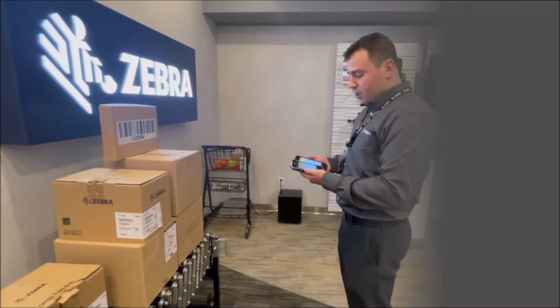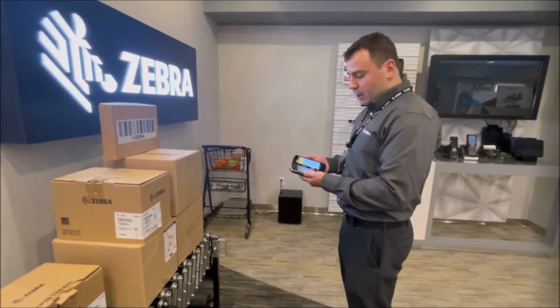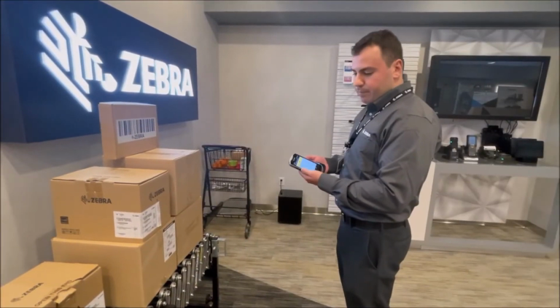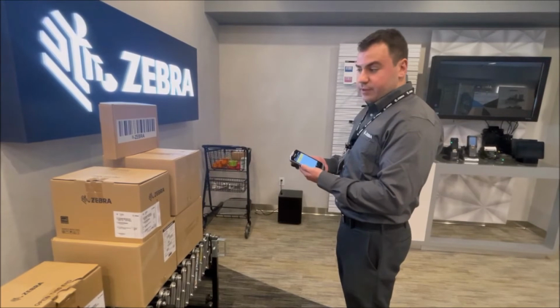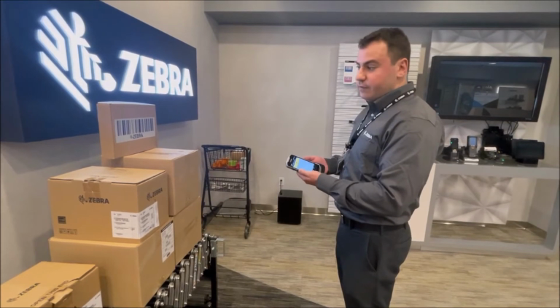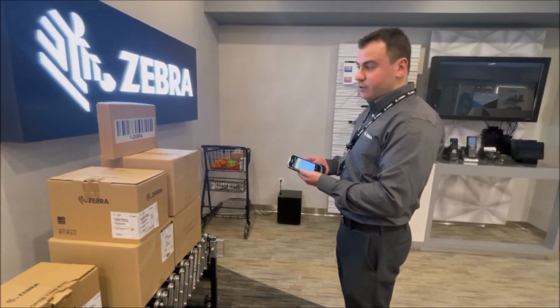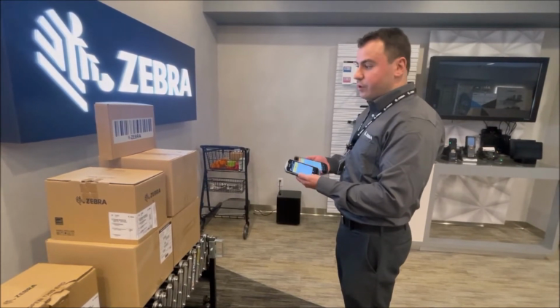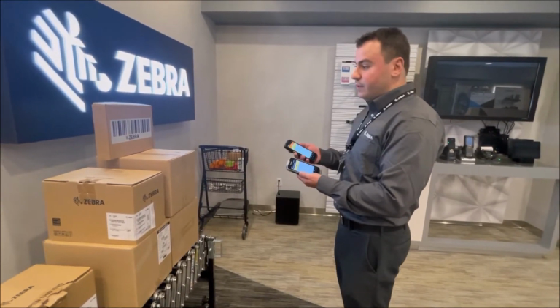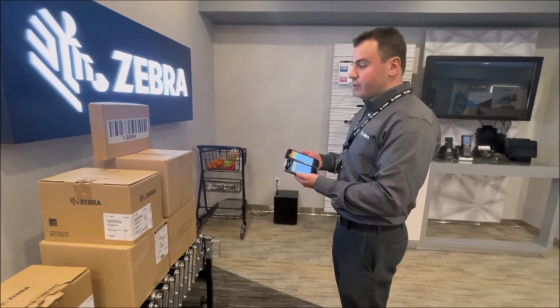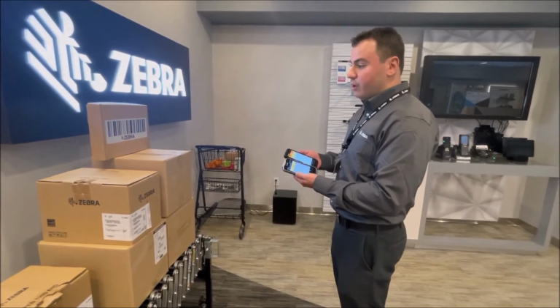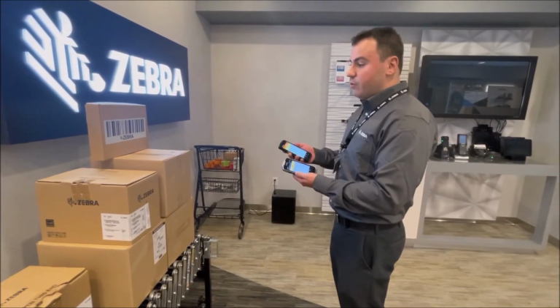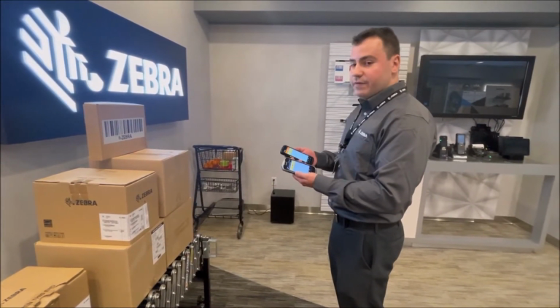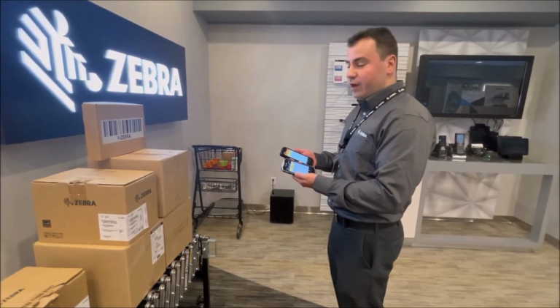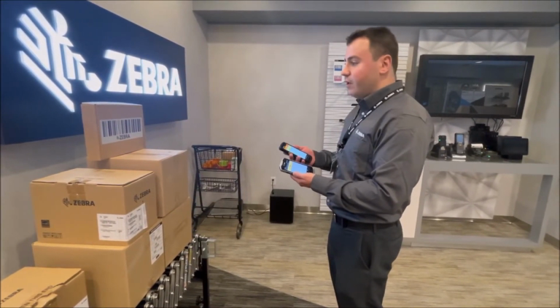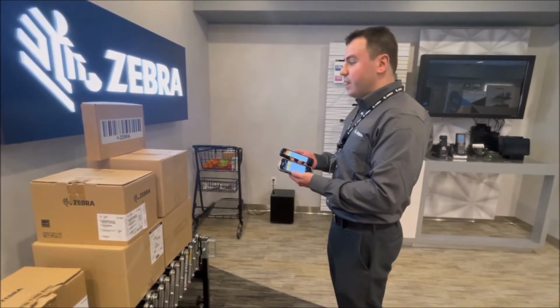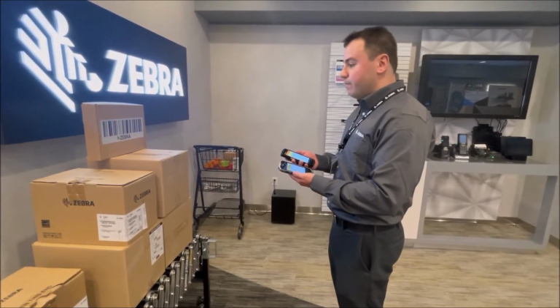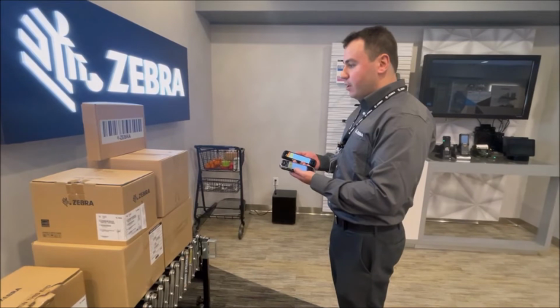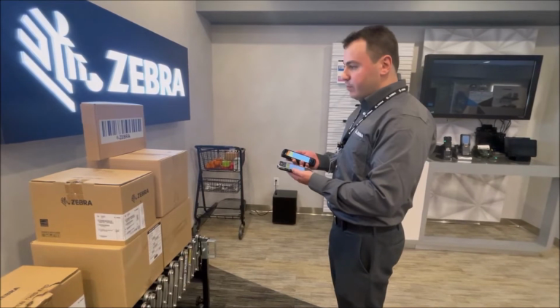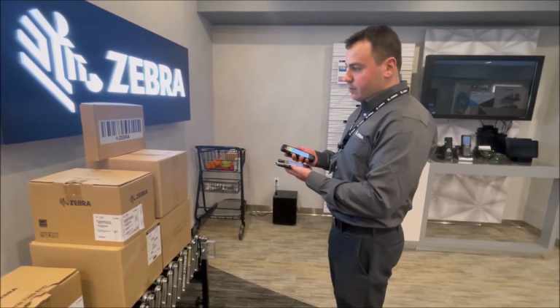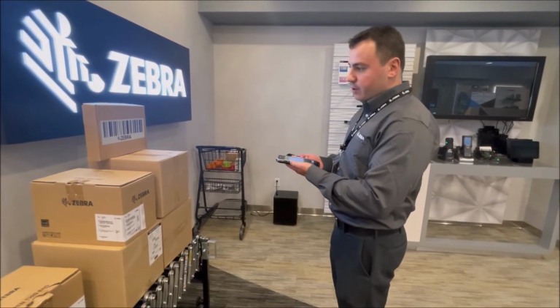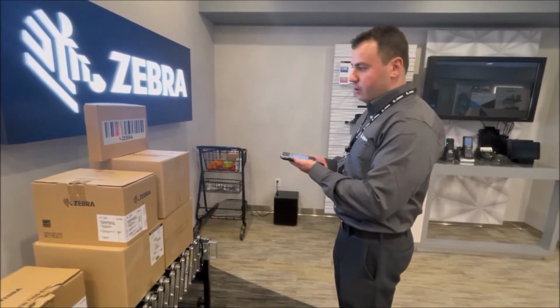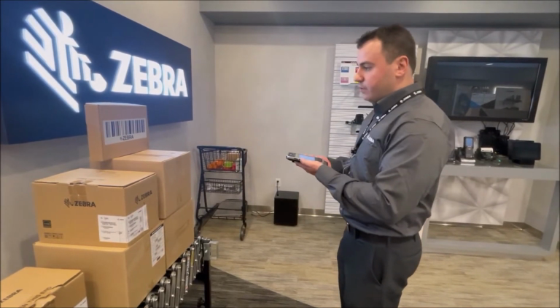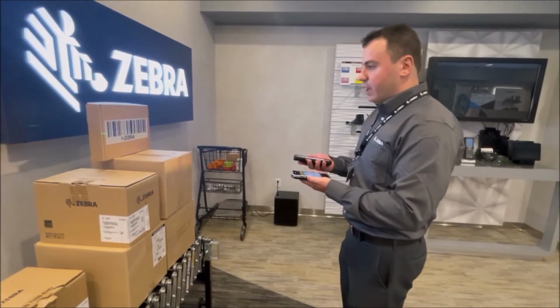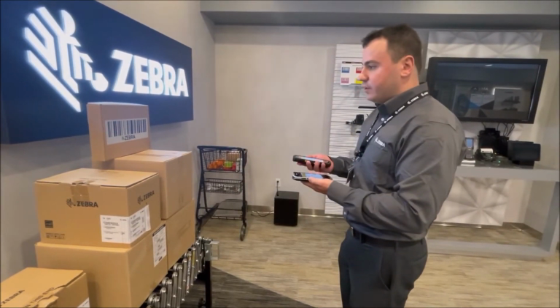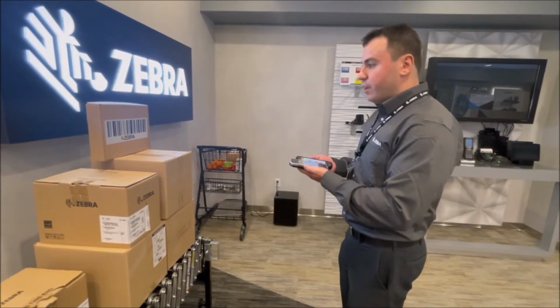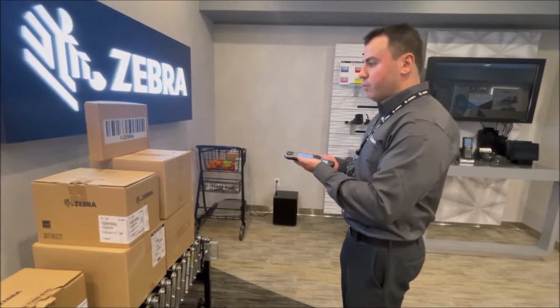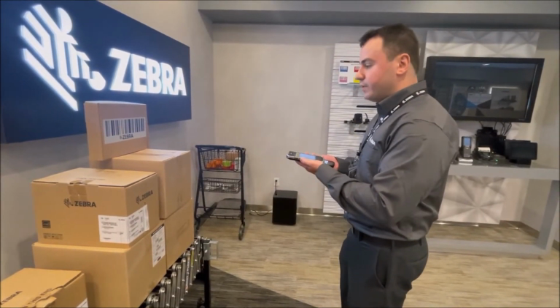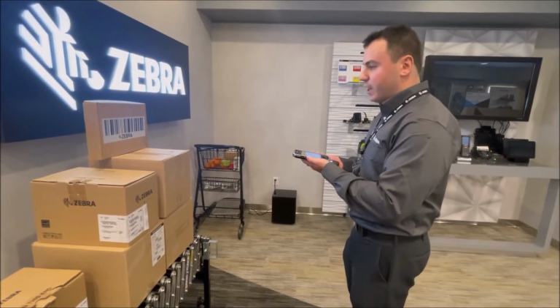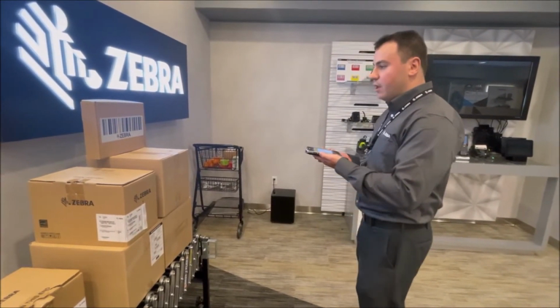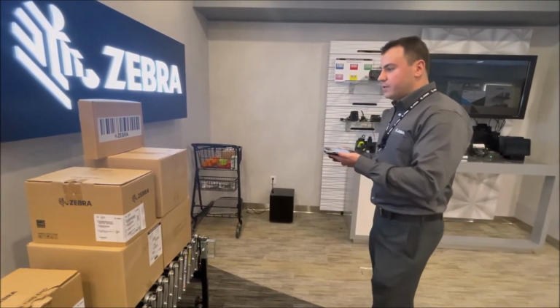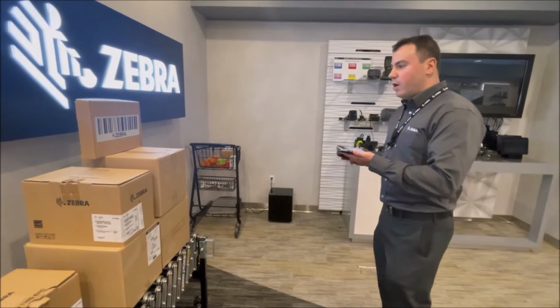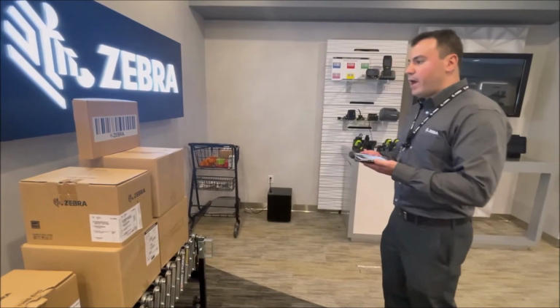So now we're going to compare the TC-52 with the TC-53 with the new SE-55 scan engine. We're going to be scanning this barcode. You'll see that at this range both devices are scanning. I'm going to start walking back.